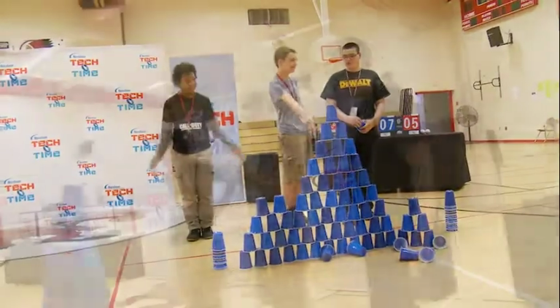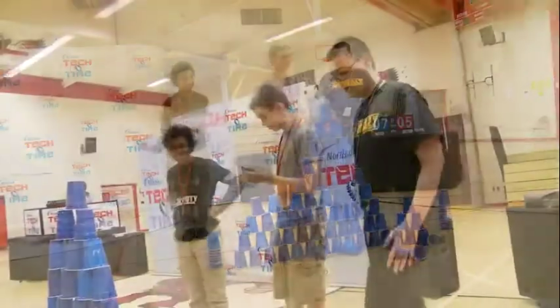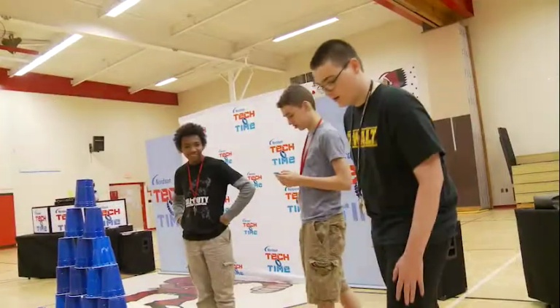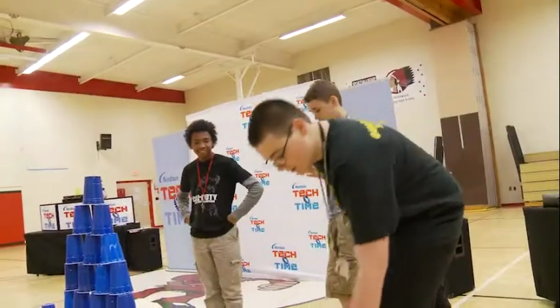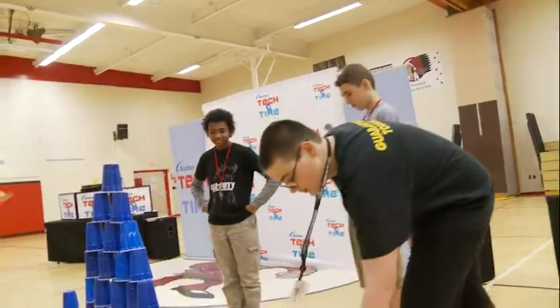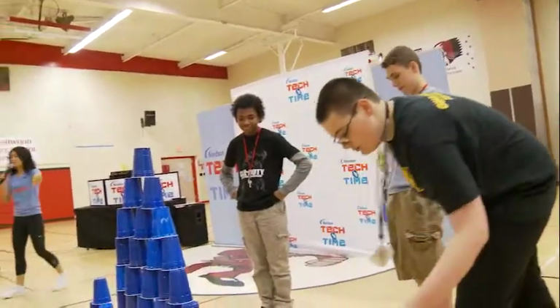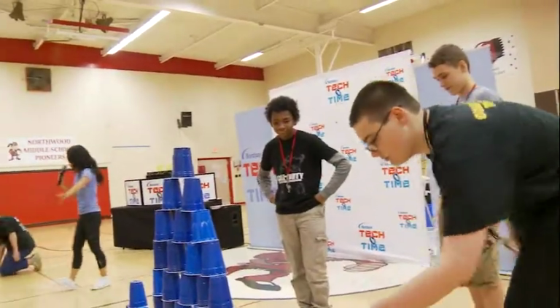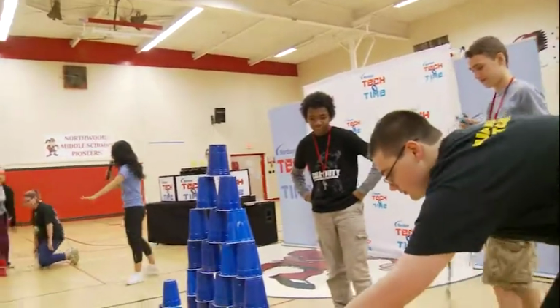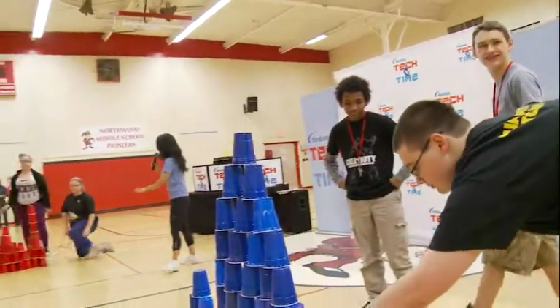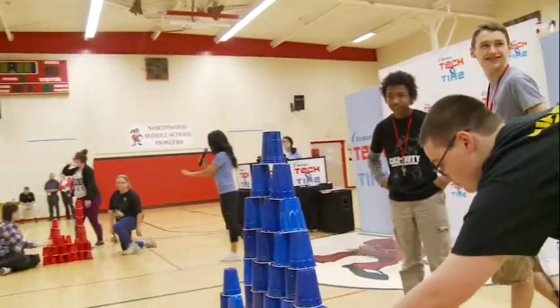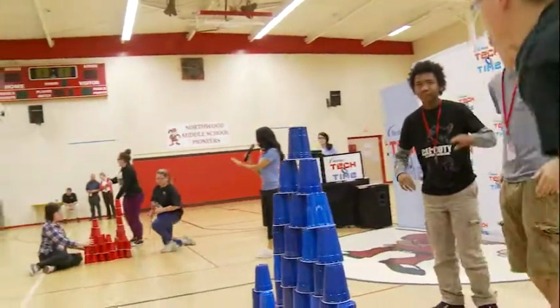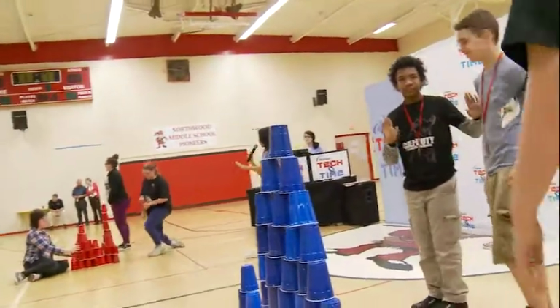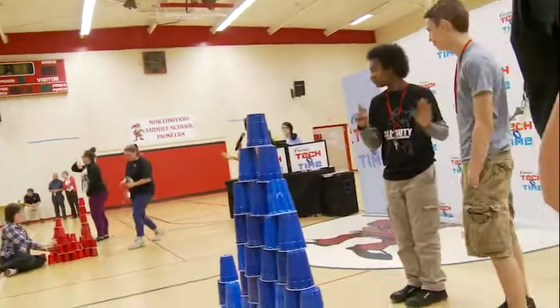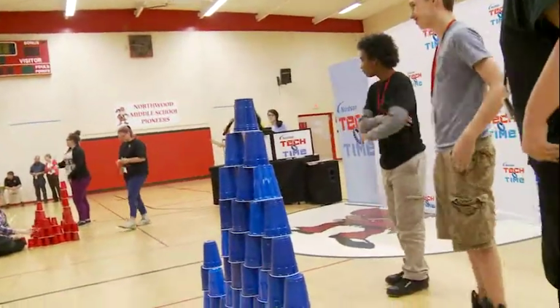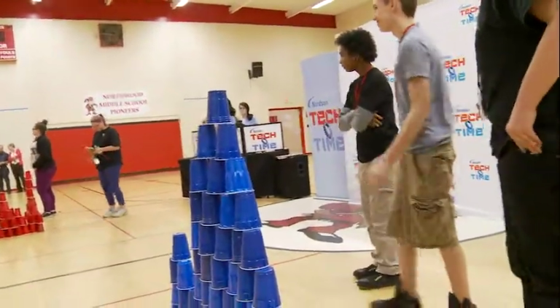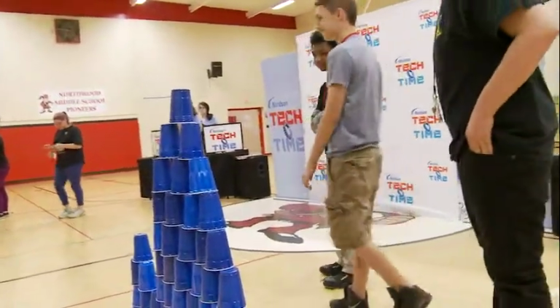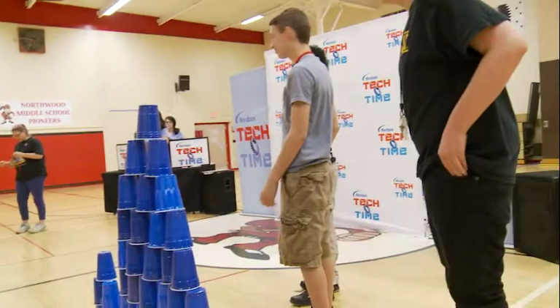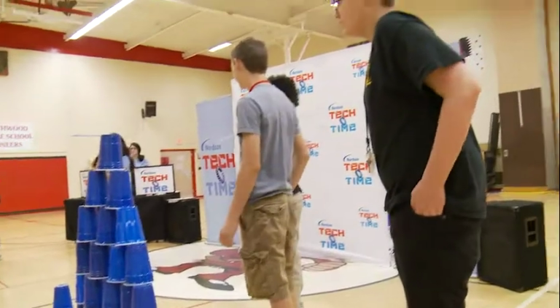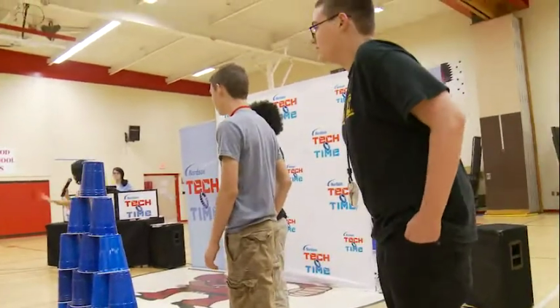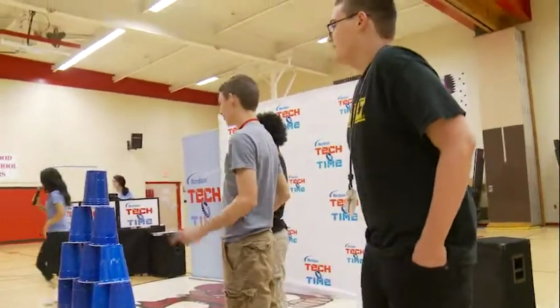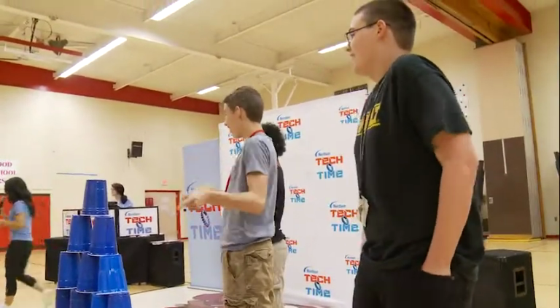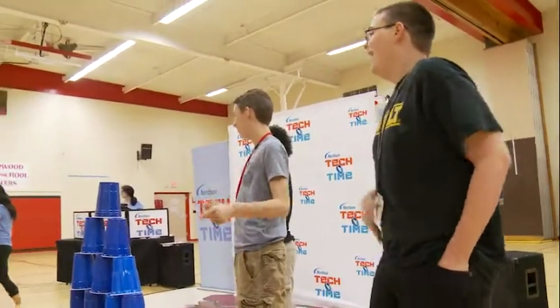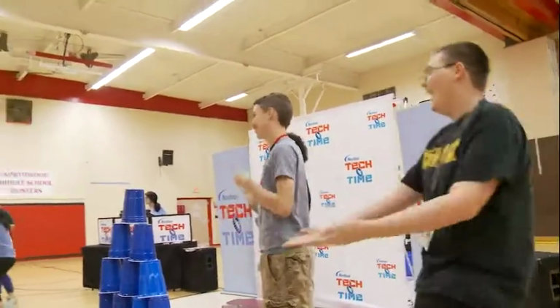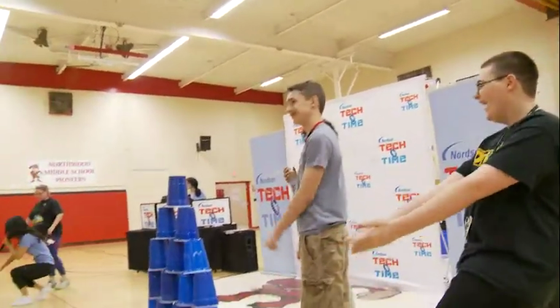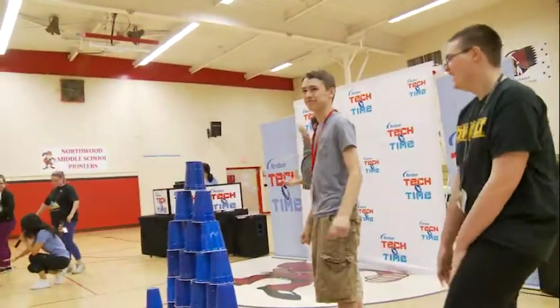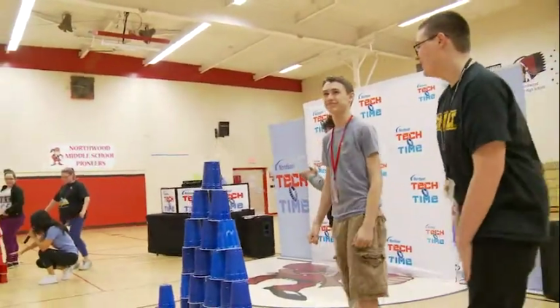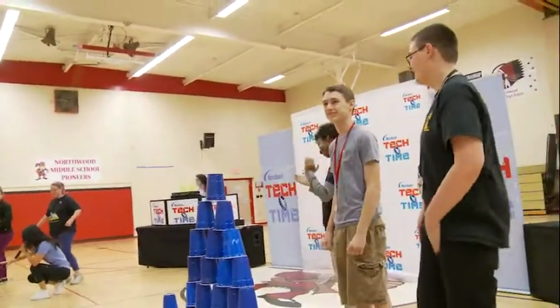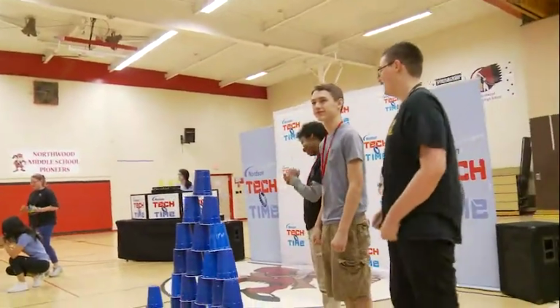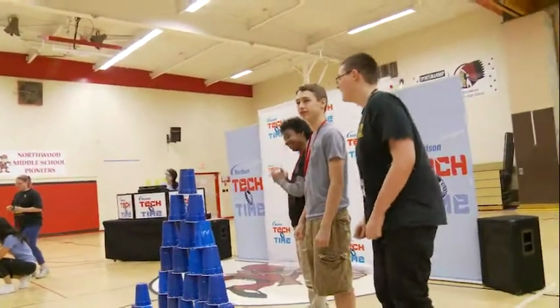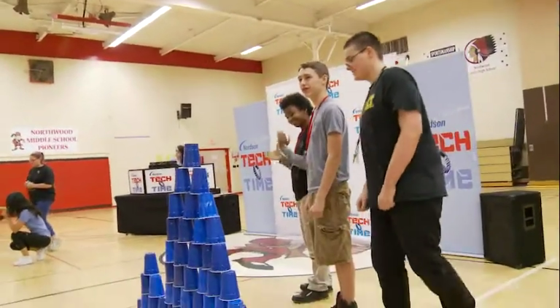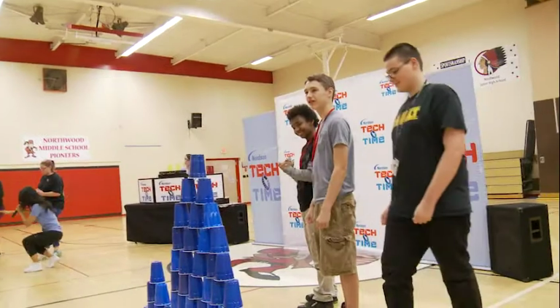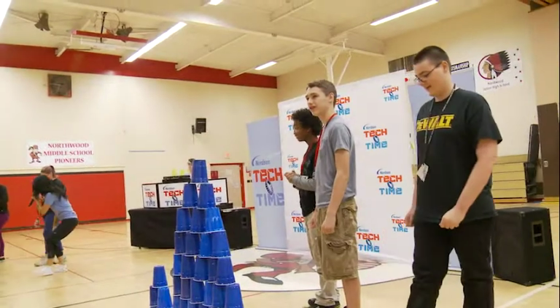All right, ladies and gentlemen, you had a soft backing. The object of the game was seeing who could get the highest pyramid. Show them what you have. We've got 1, 2, 3, 4, 5, 6, 7 players.